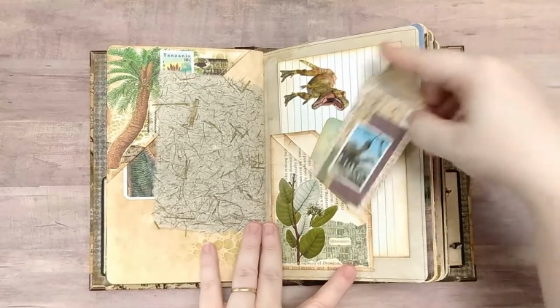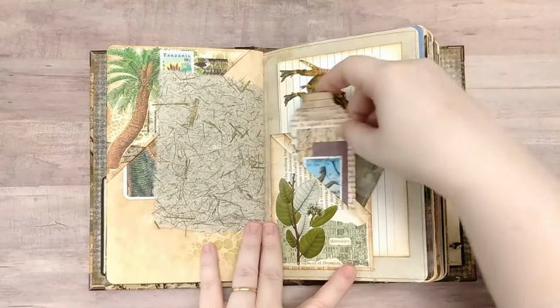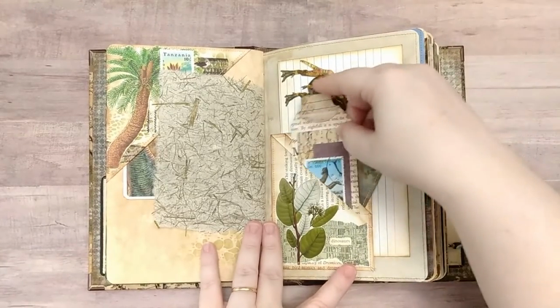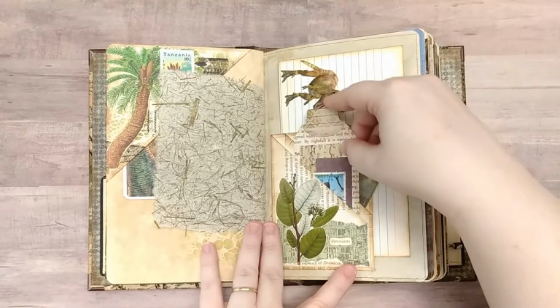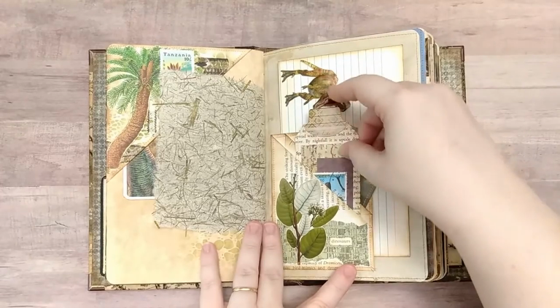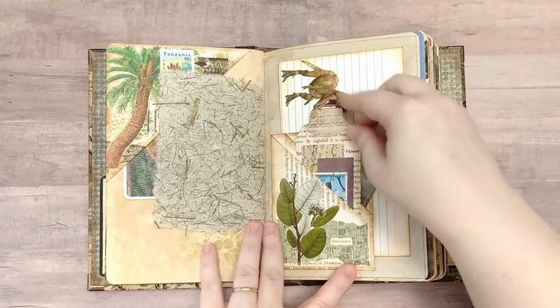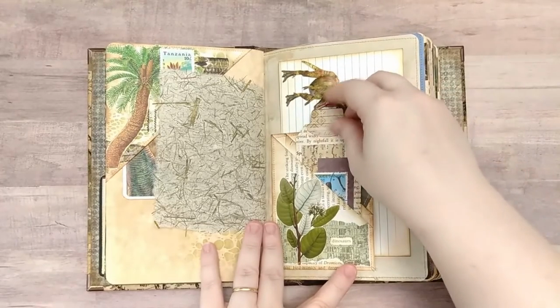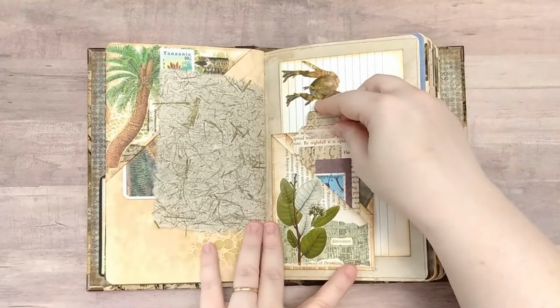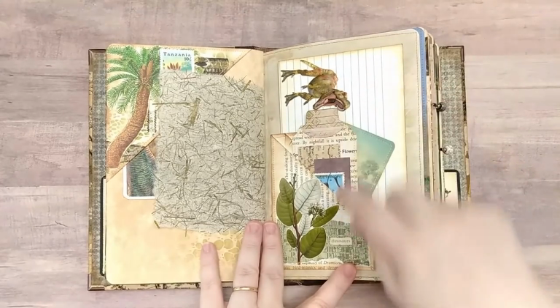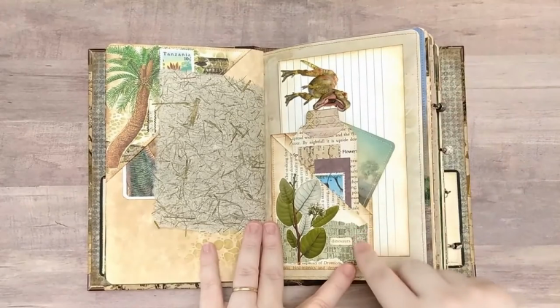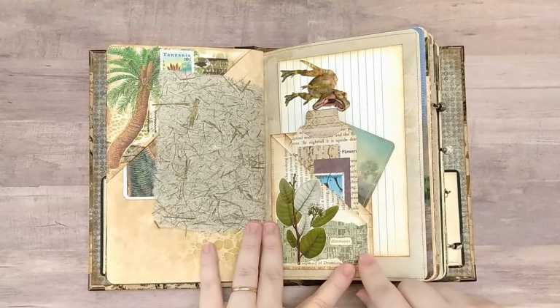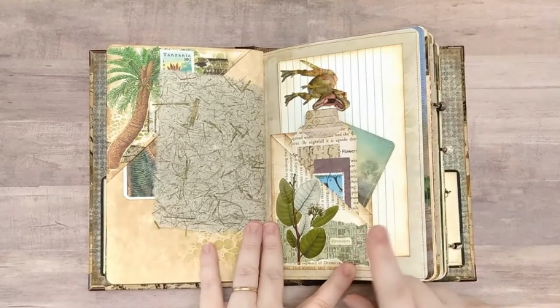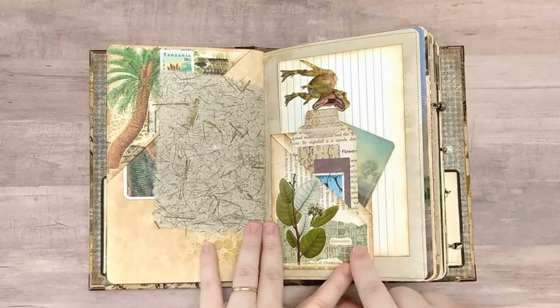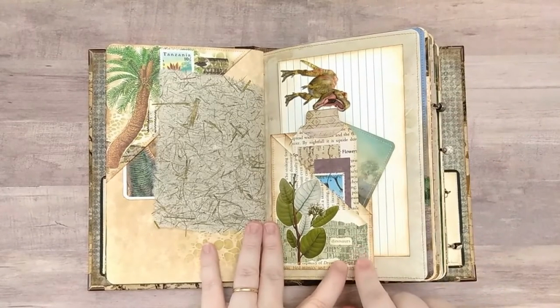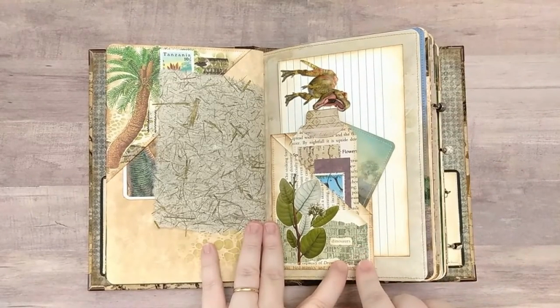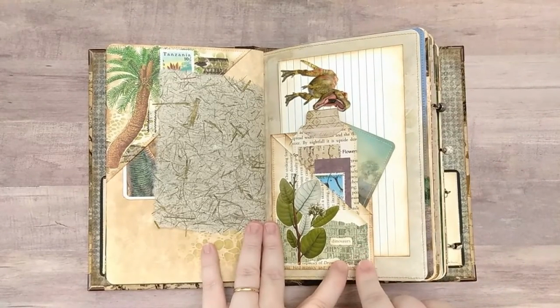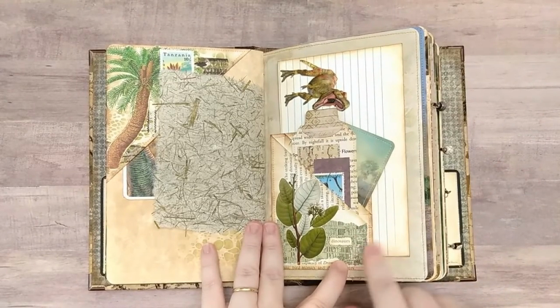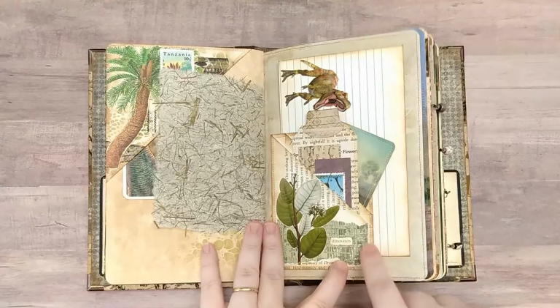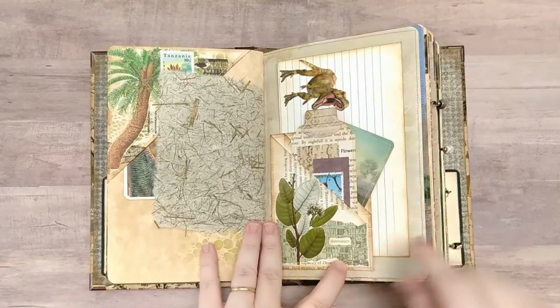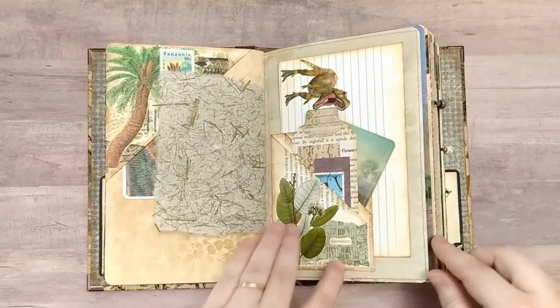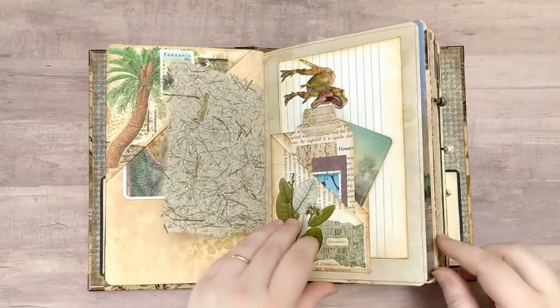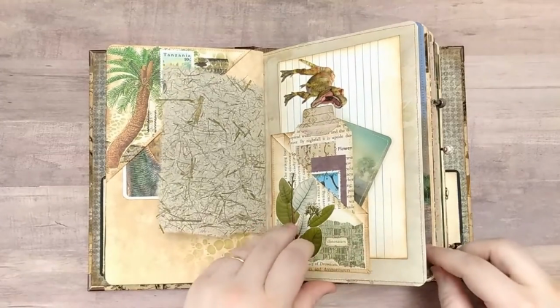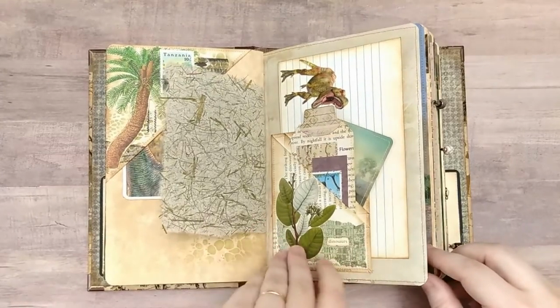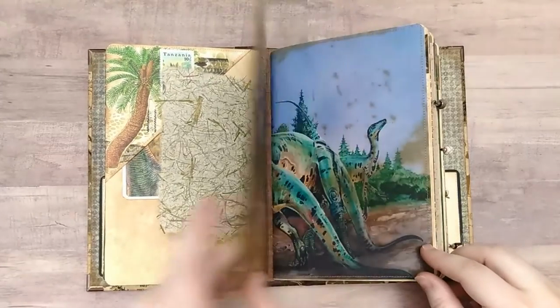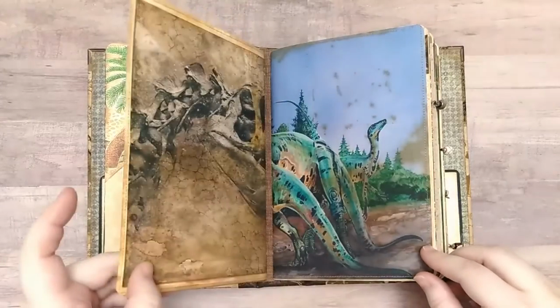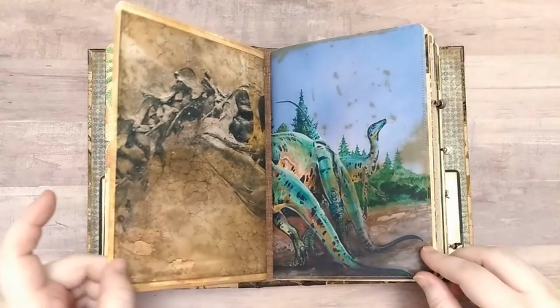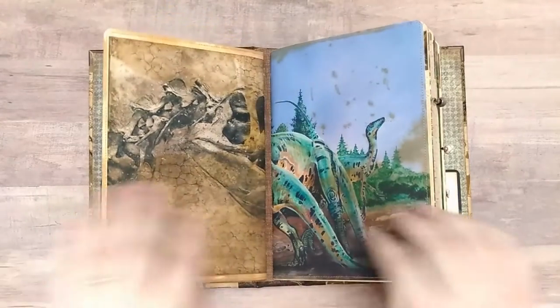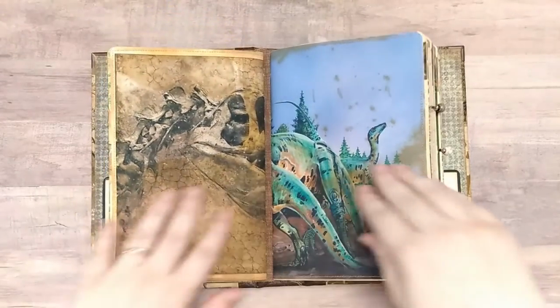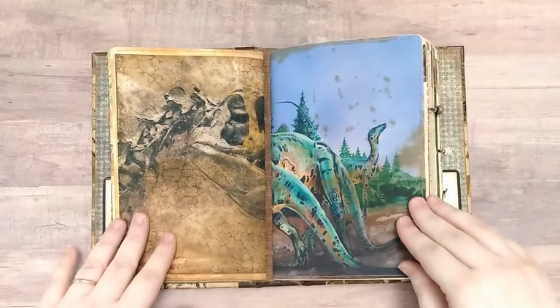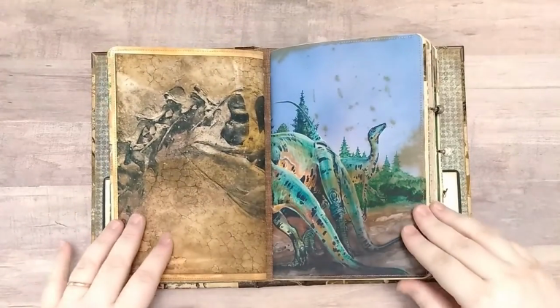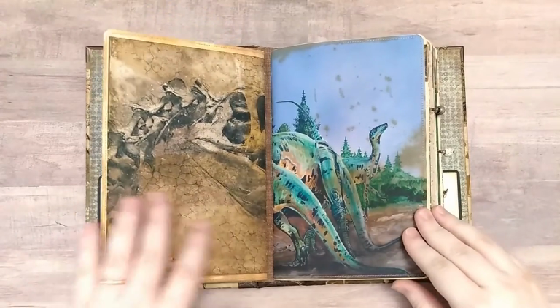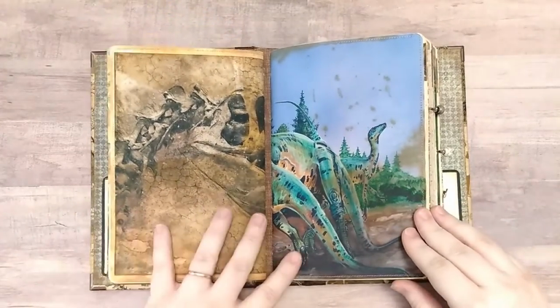And I'm pretty sure this is a patty pocket from Patricia Viramontes, but don't quote me on that. So that's the end of the first signature and the start of the second.